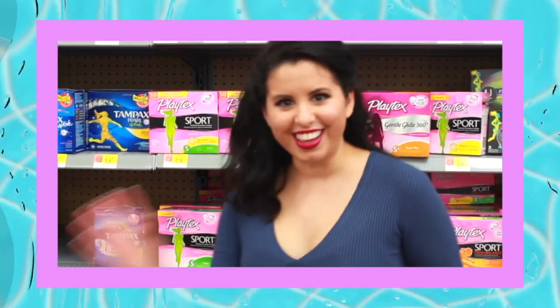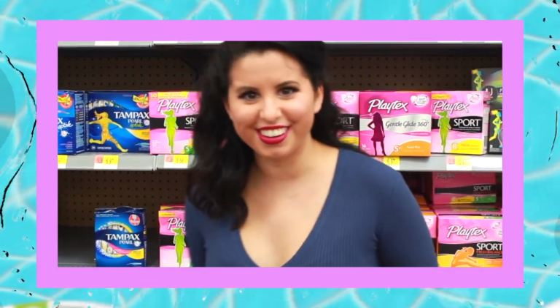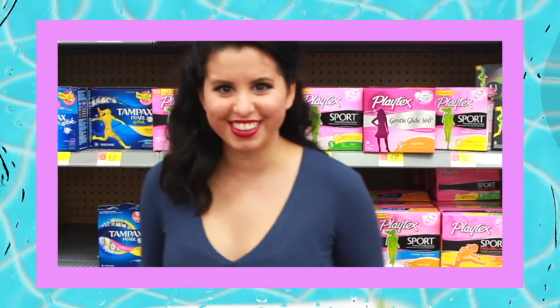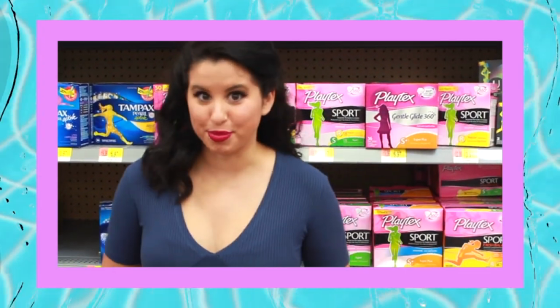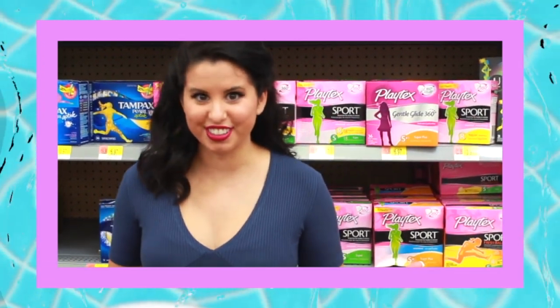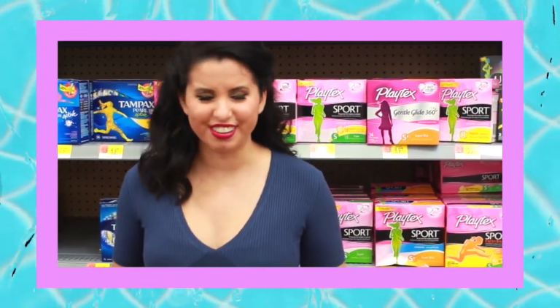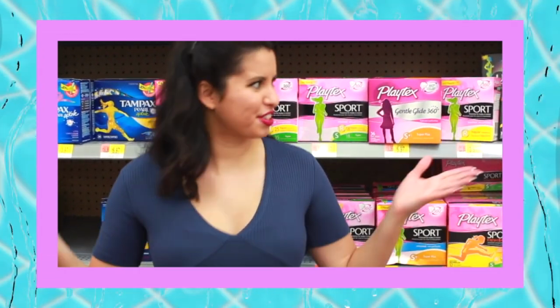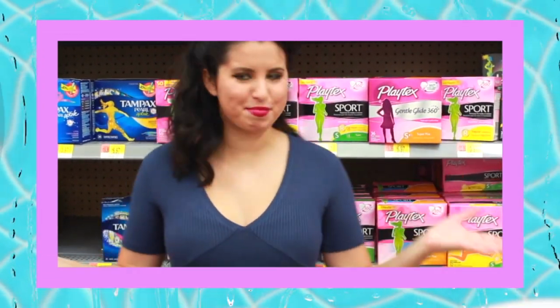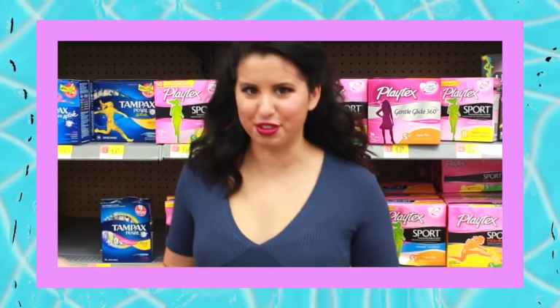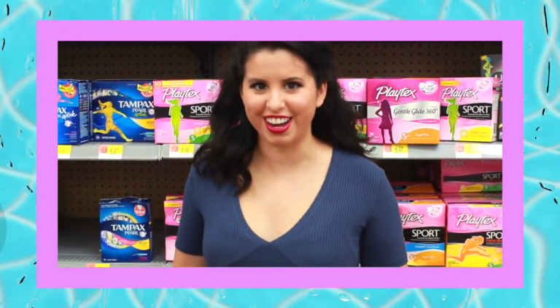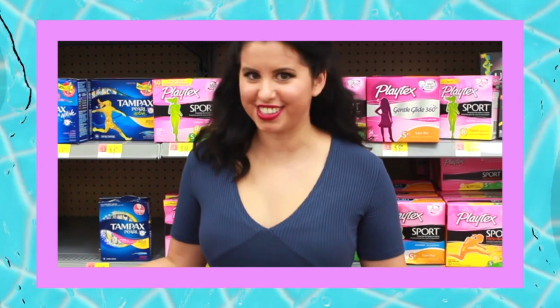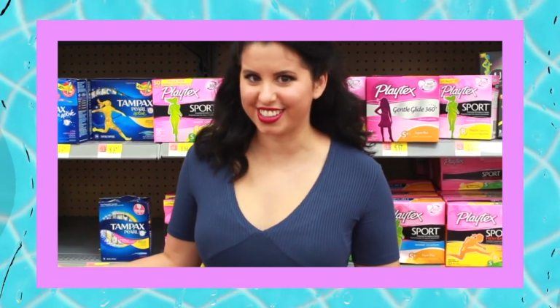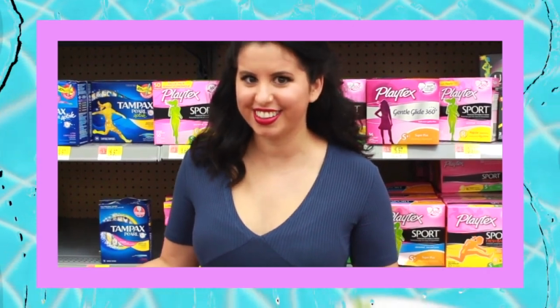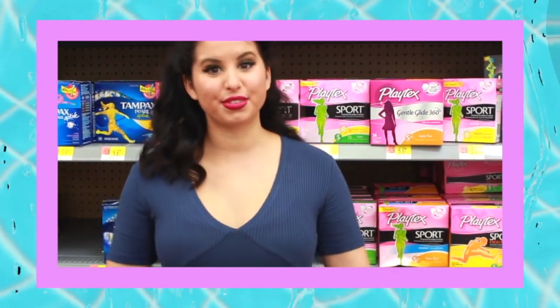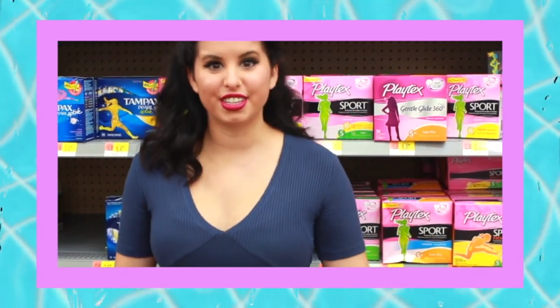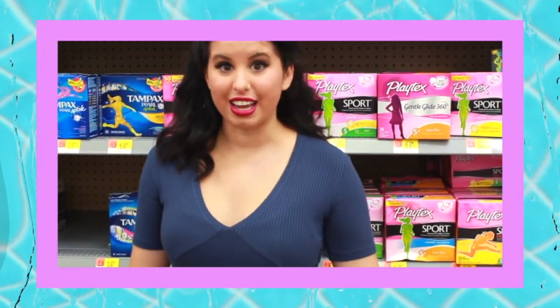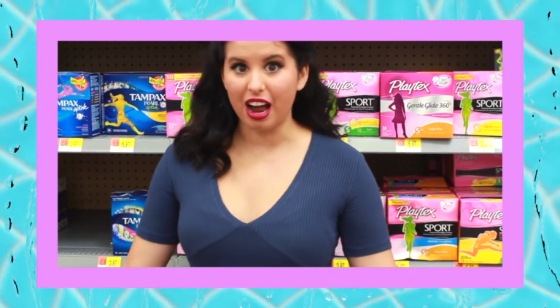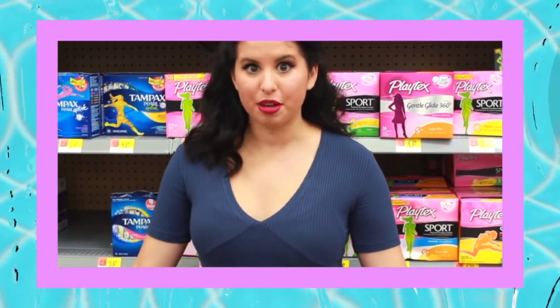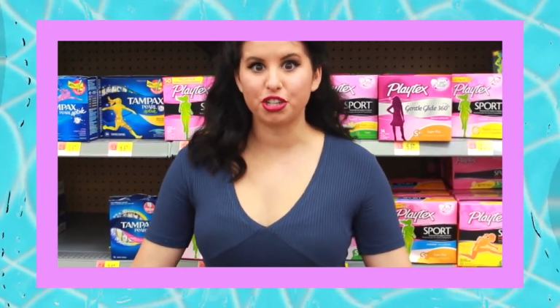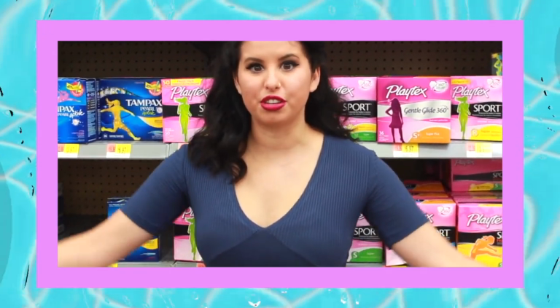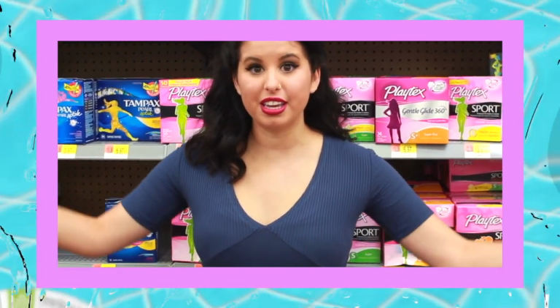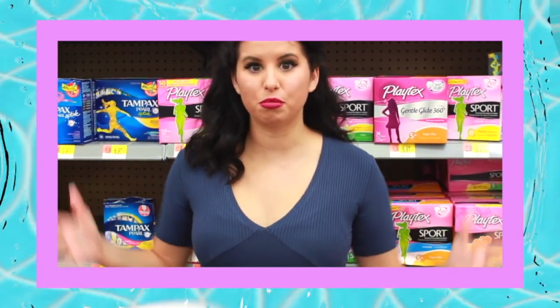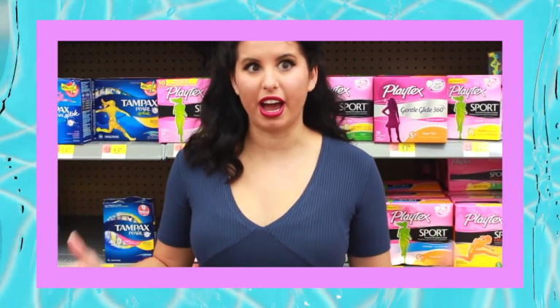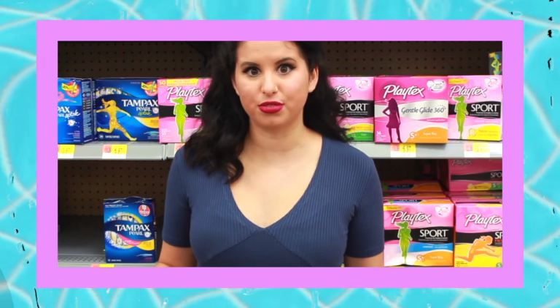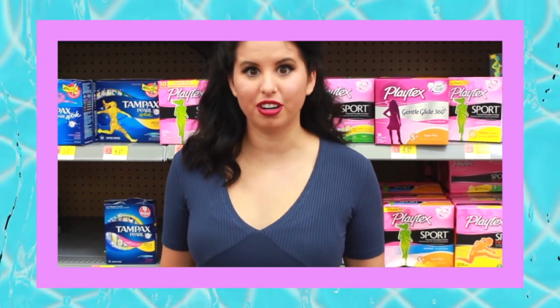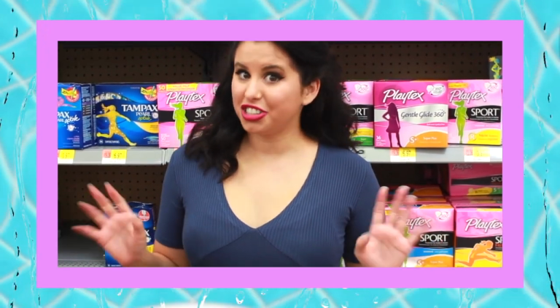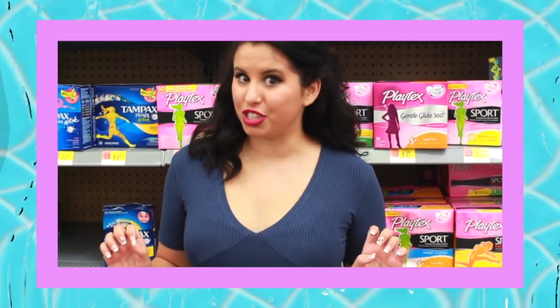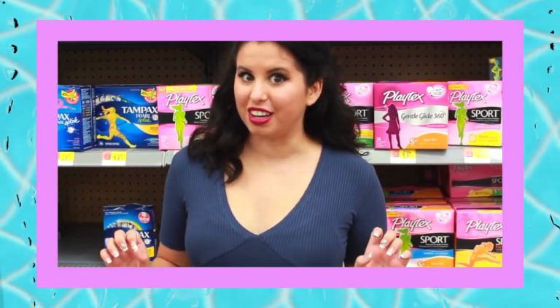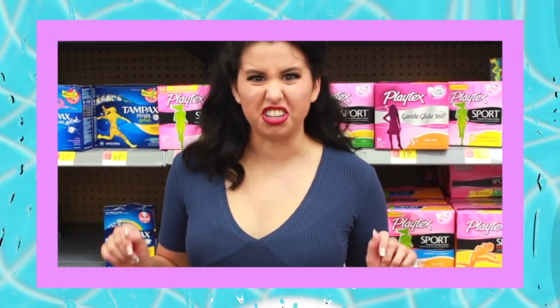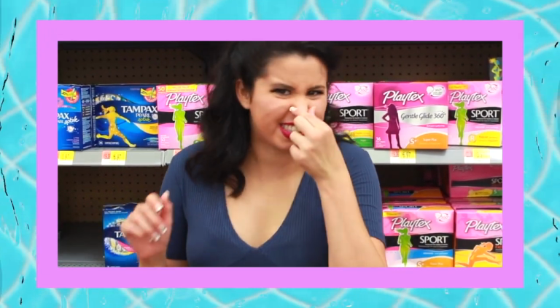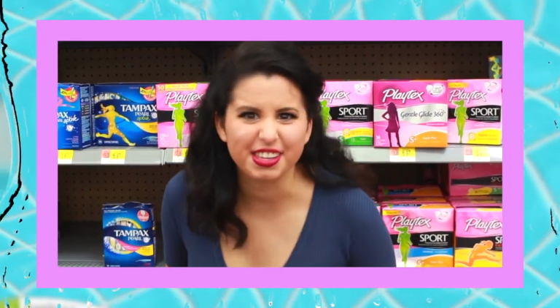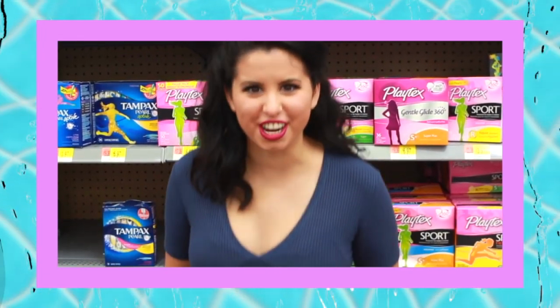Hey Glitter Critters! It's Freeland here. Of course I would be in the feminine hygiene section. In this video today I am going to be showing you even more hacks for not just your vagina, but your stinky vagina.